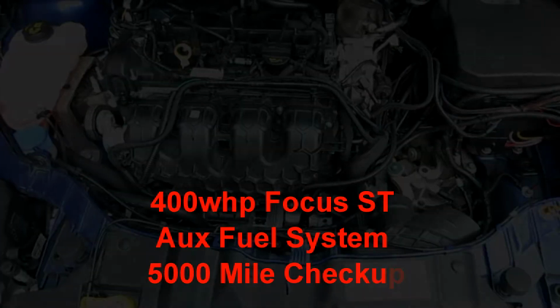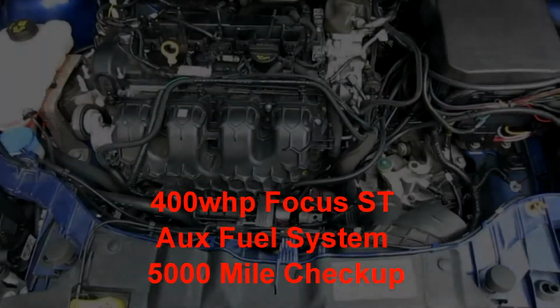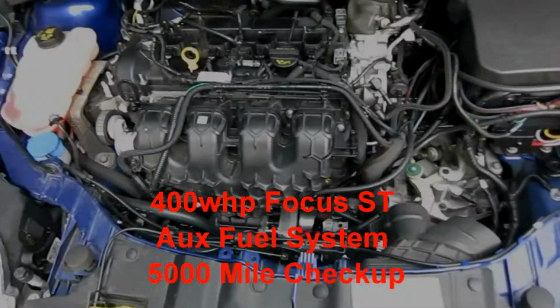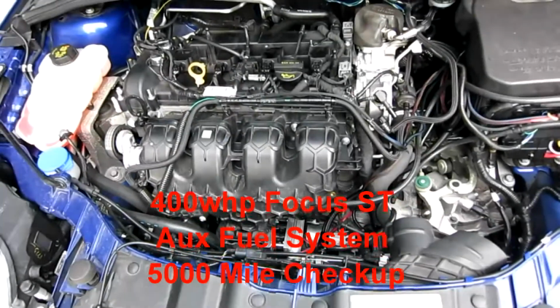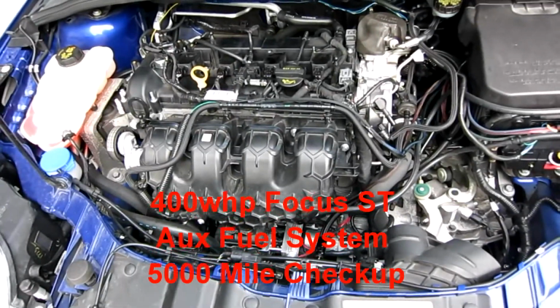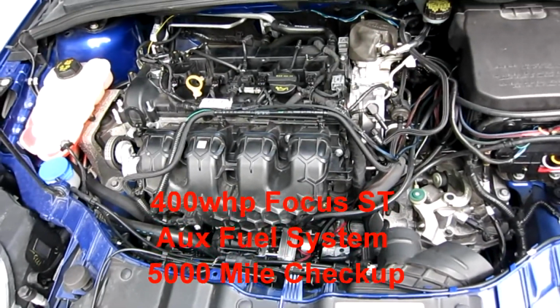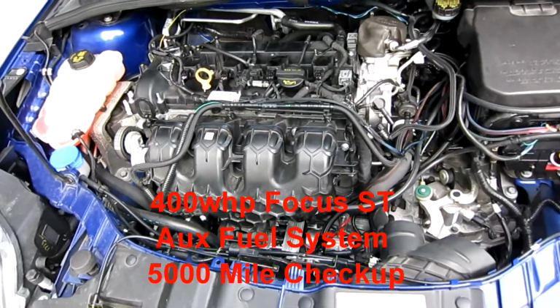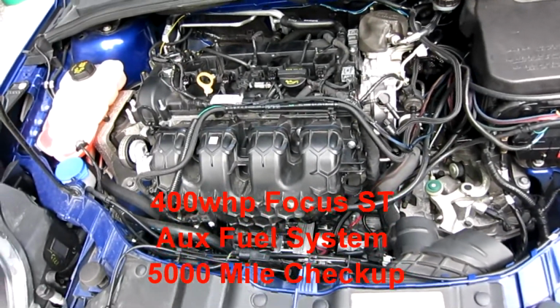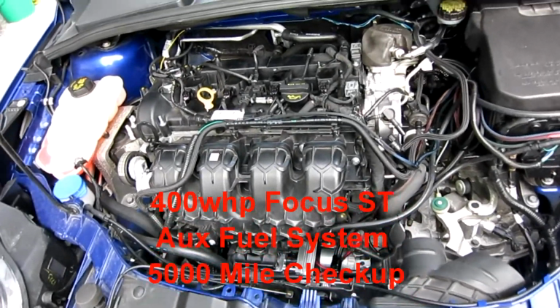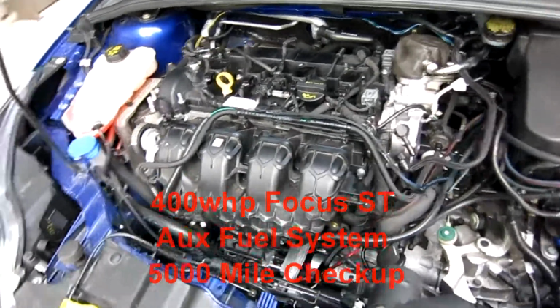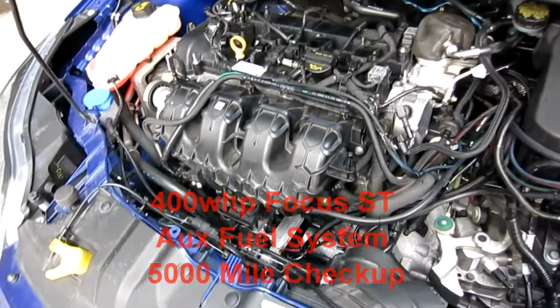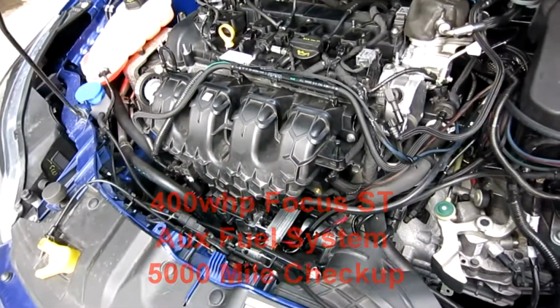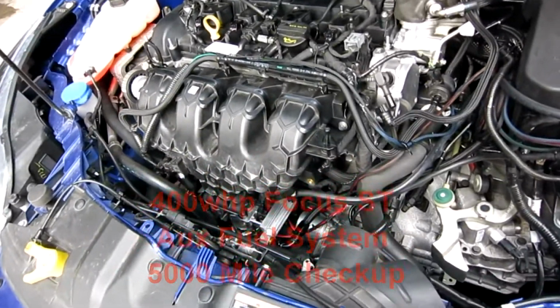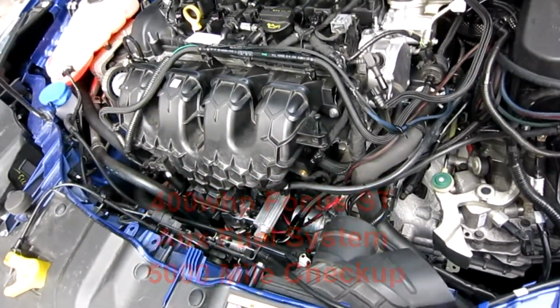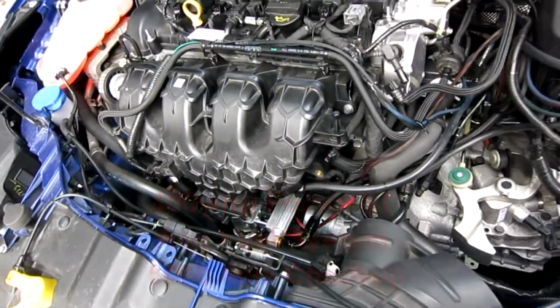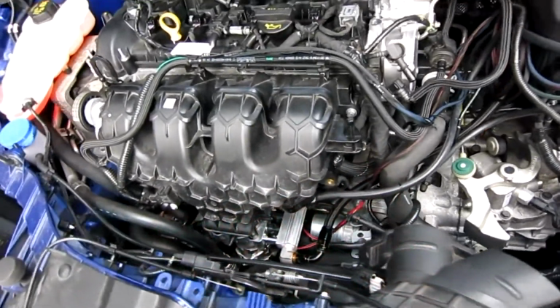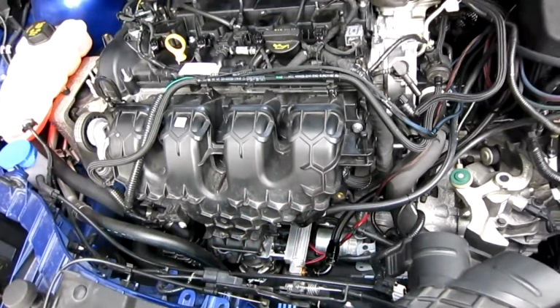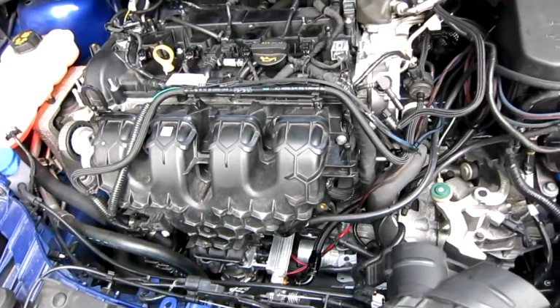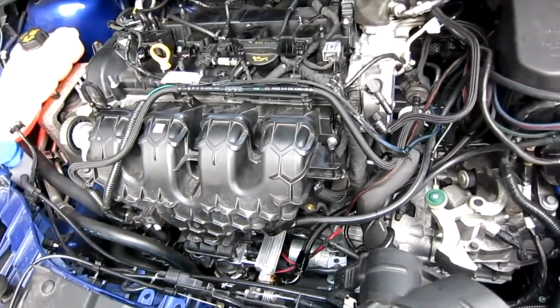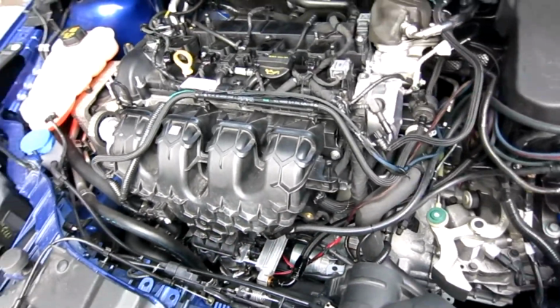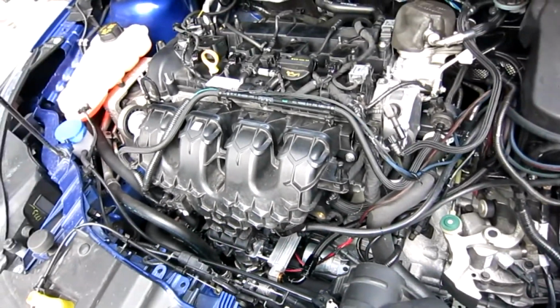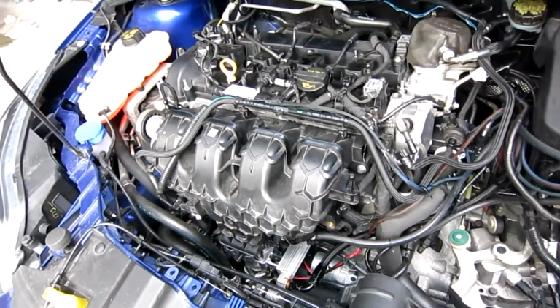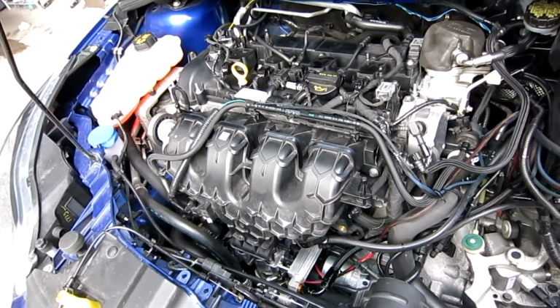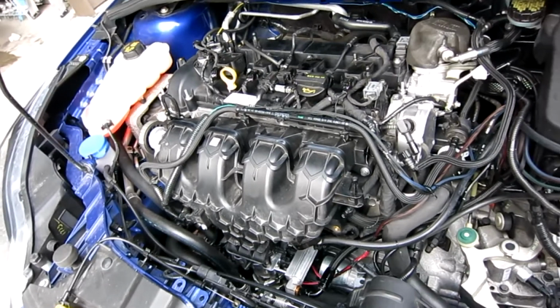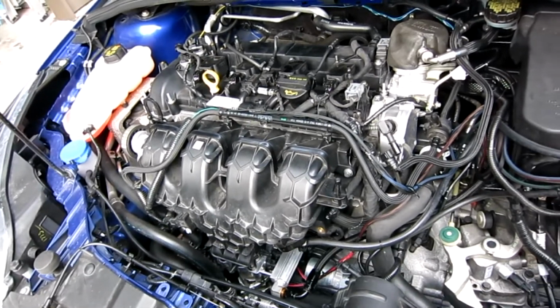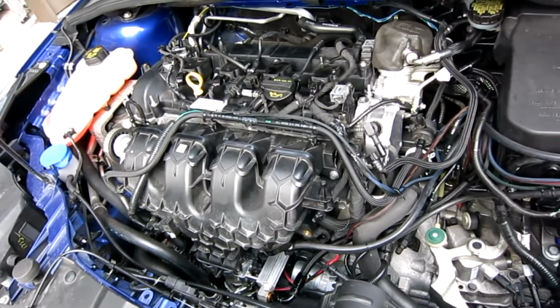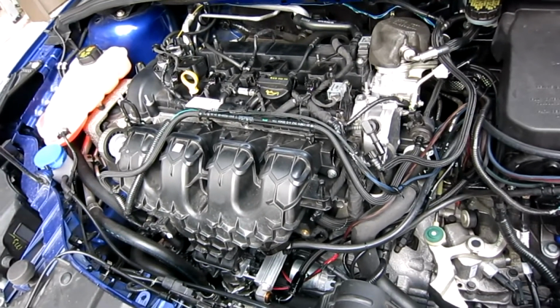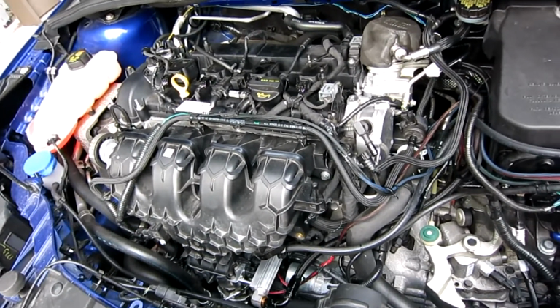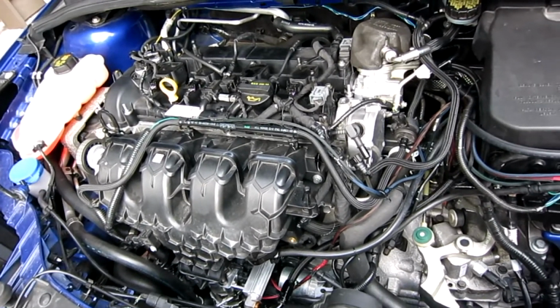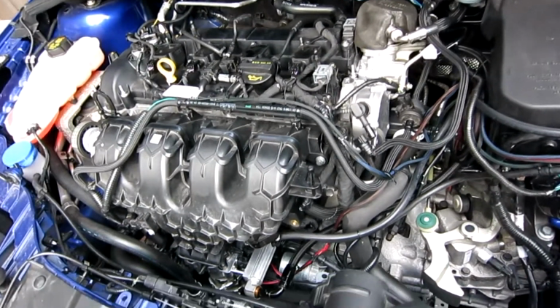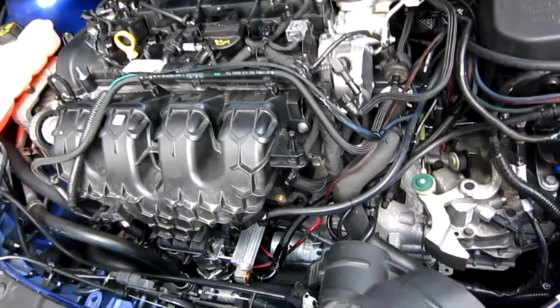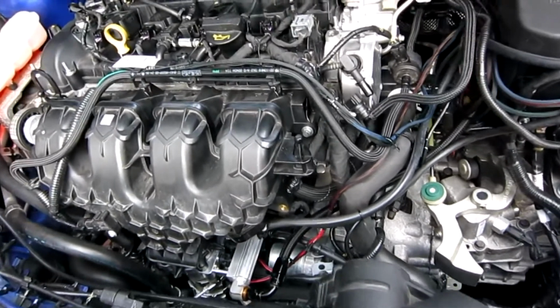Alex, it's Stratified here. Now we've had the auxiliary fuel system — the extra fuel system — on our car for a few thousand miles, and we've been running the 400 wheel horsepower tune on the stock motor. So it's time to check up on how things are doing.